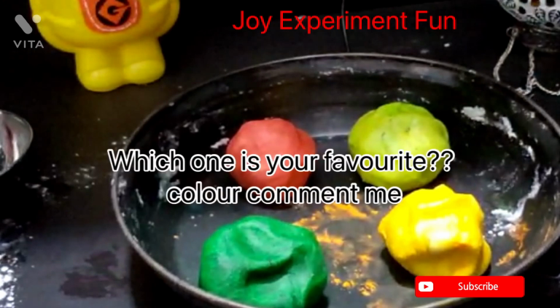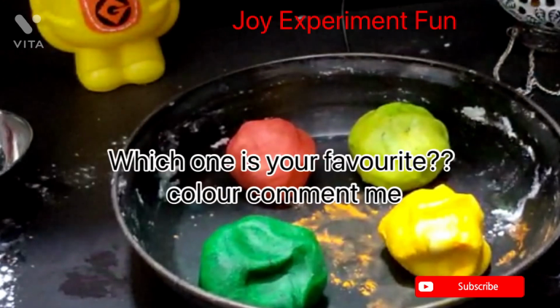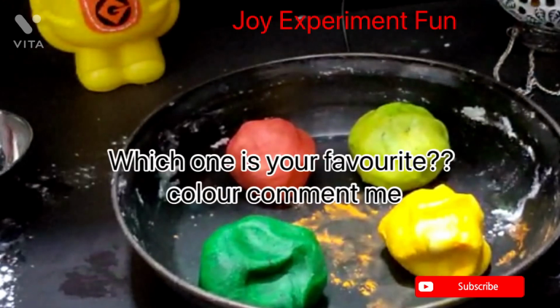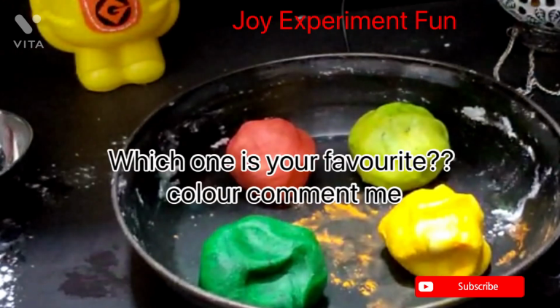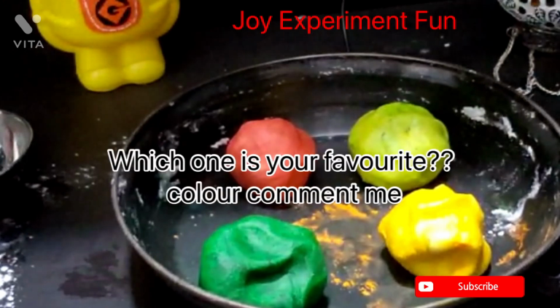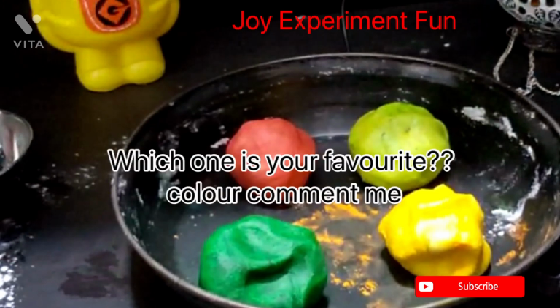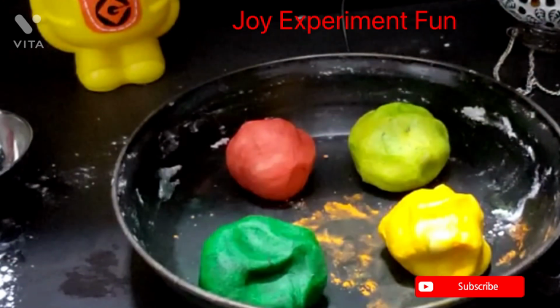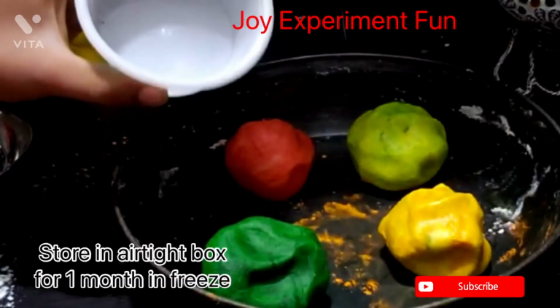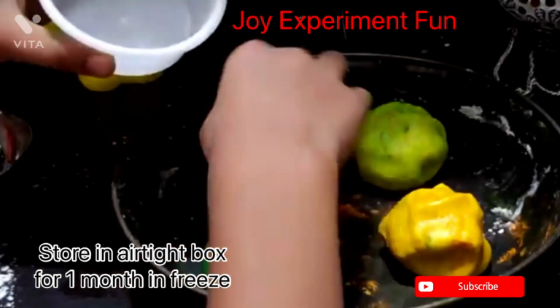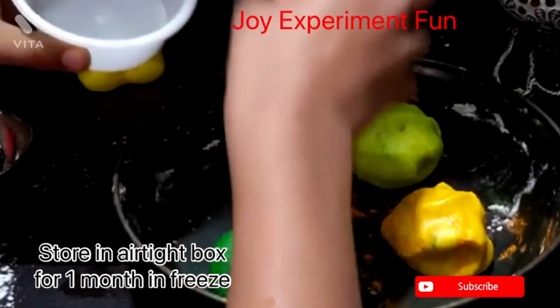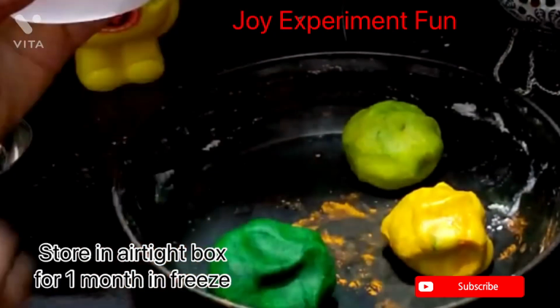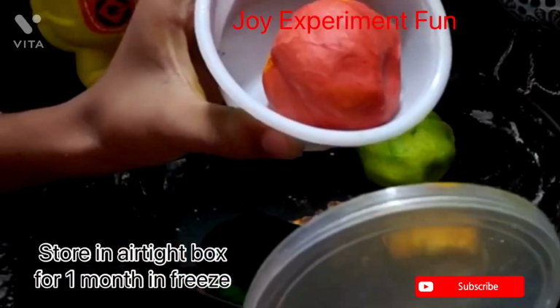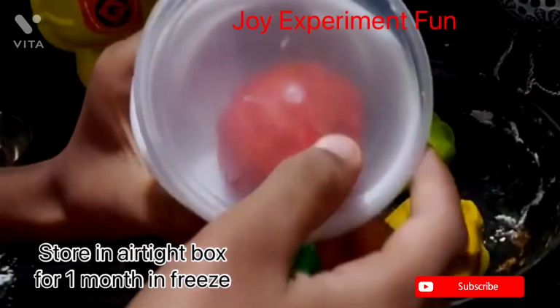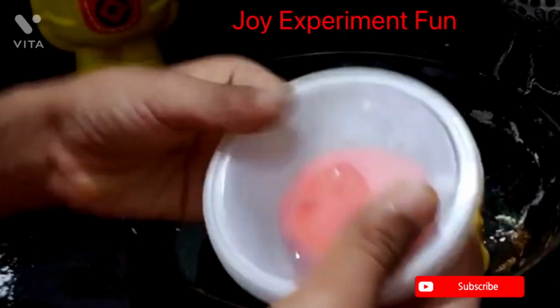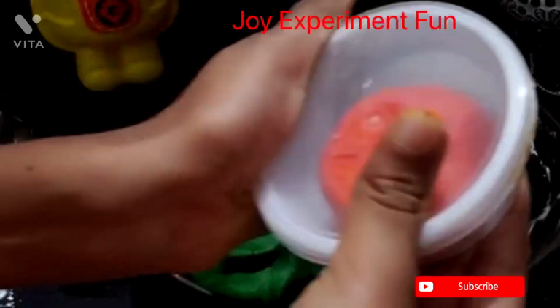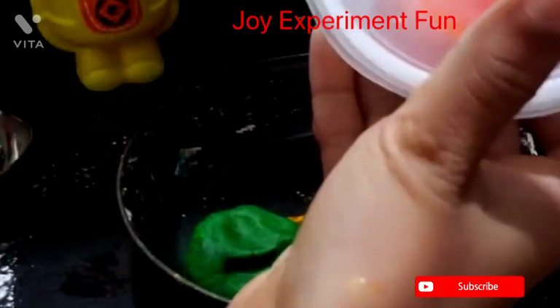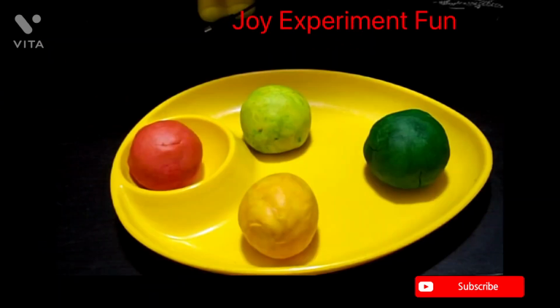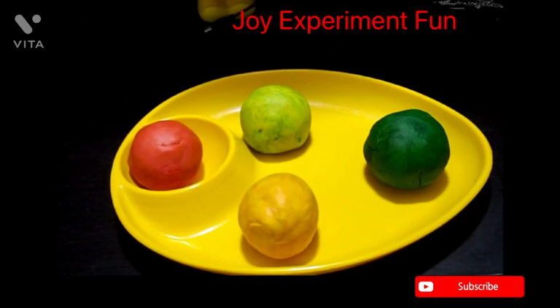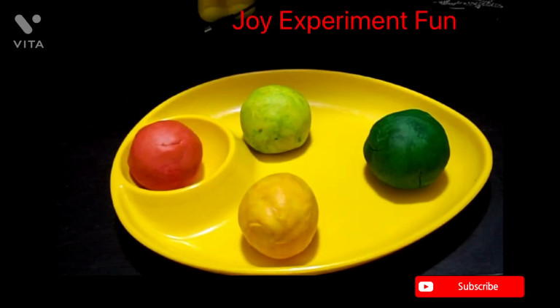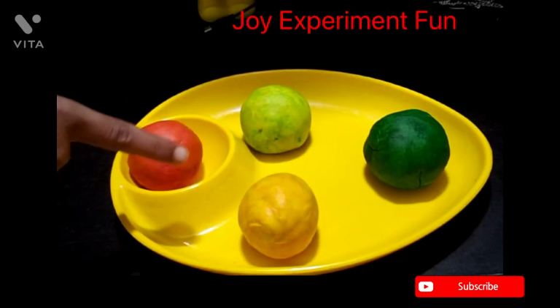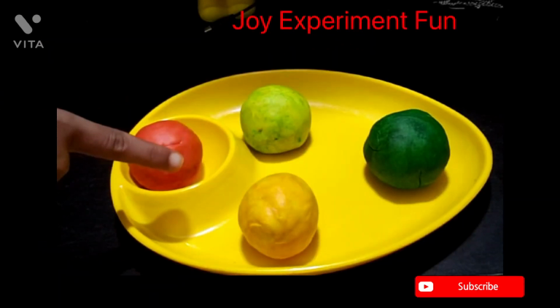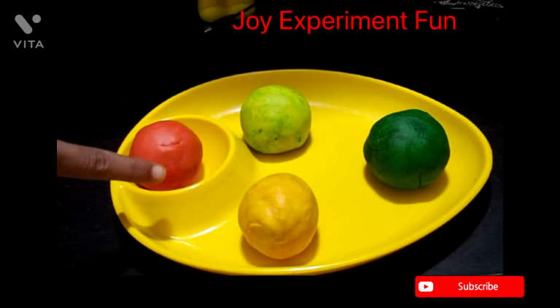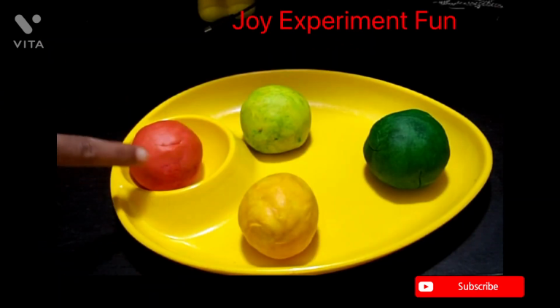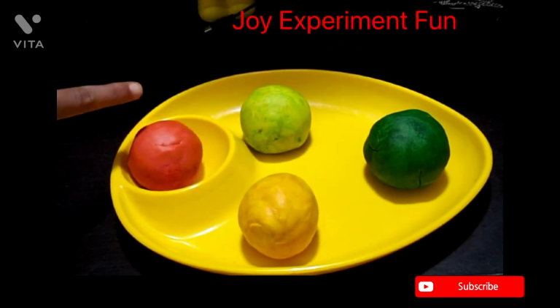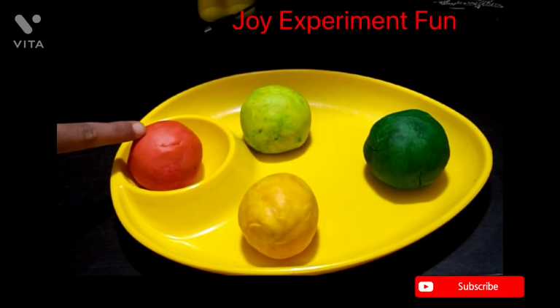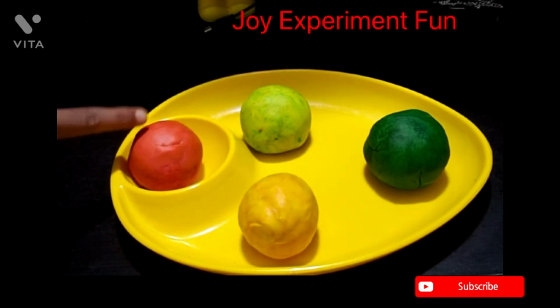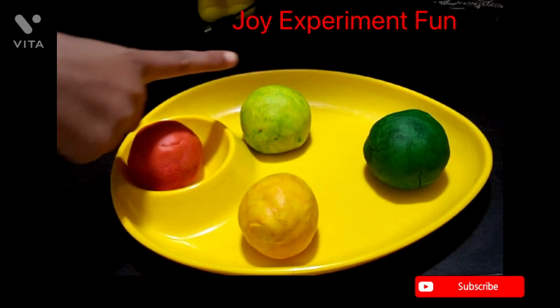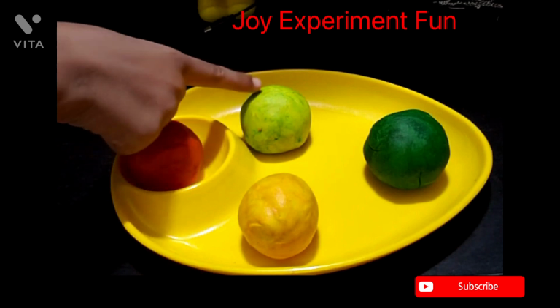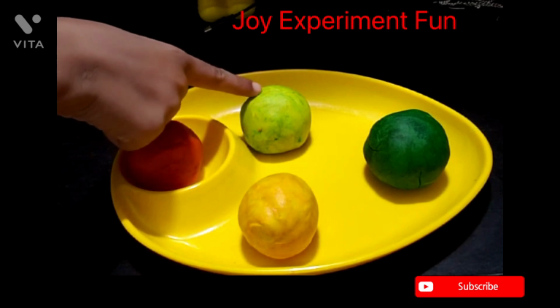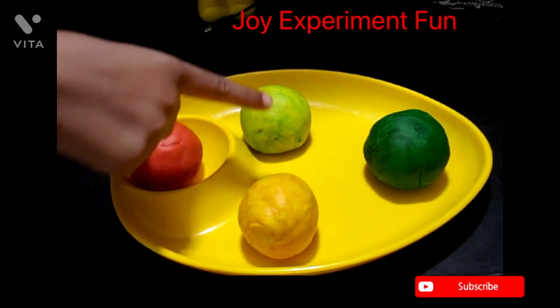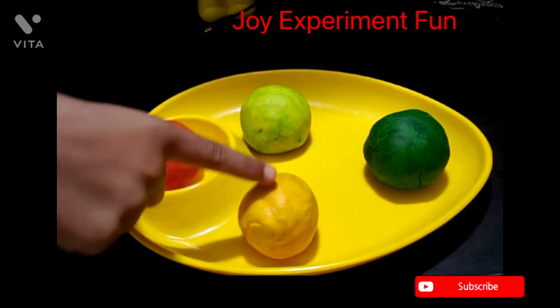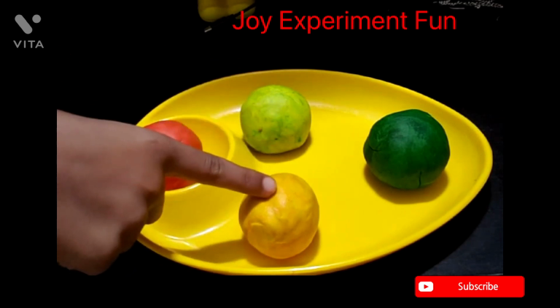Comment below which color is your favorite! Store the play-doh in an airtight box in the fridge for up to one month. Thank you guys for watching my video — please subscribe to my channel!